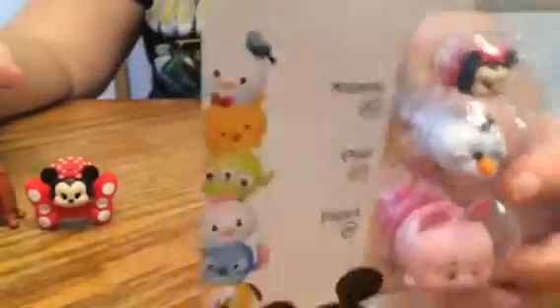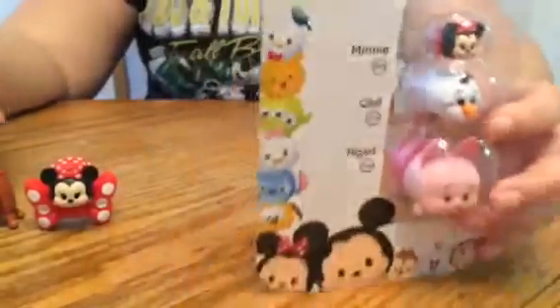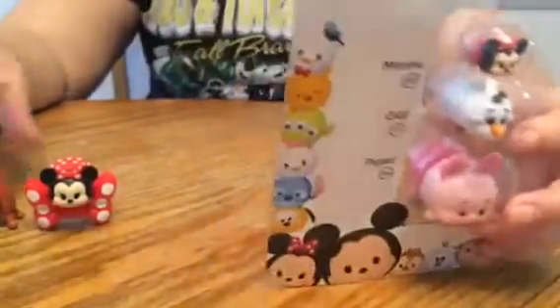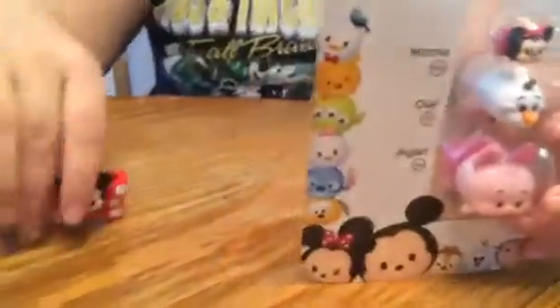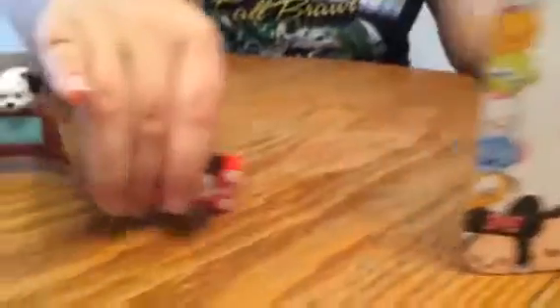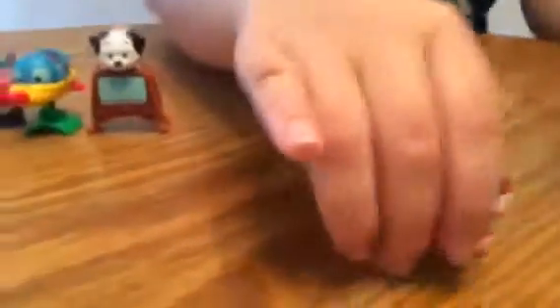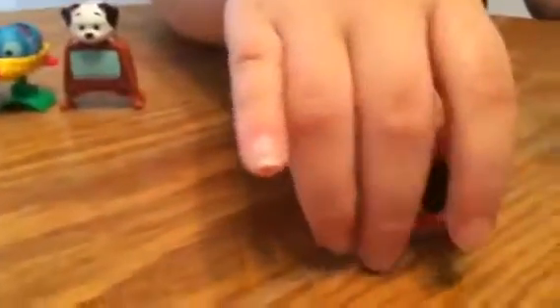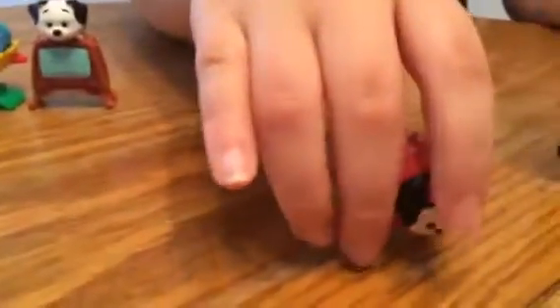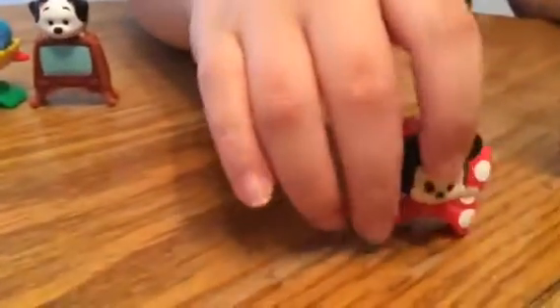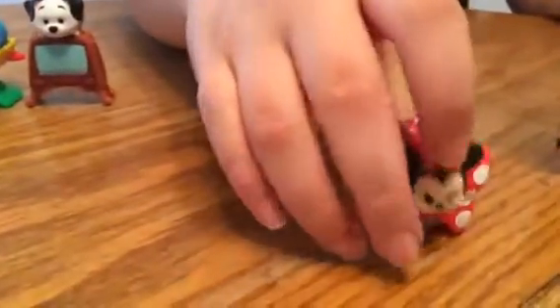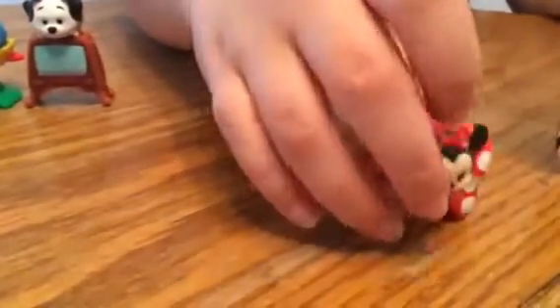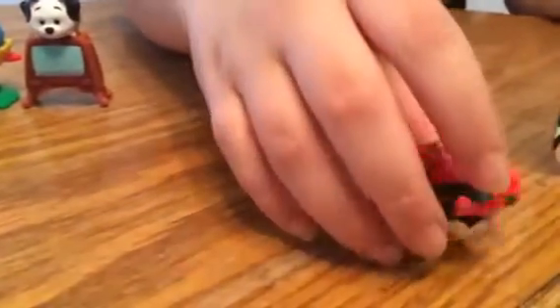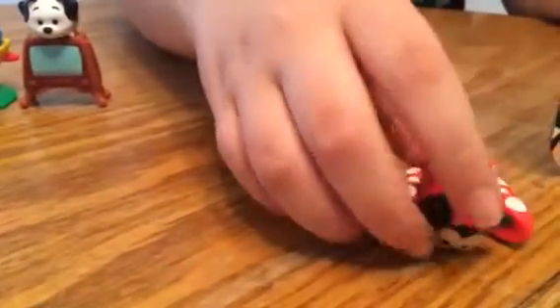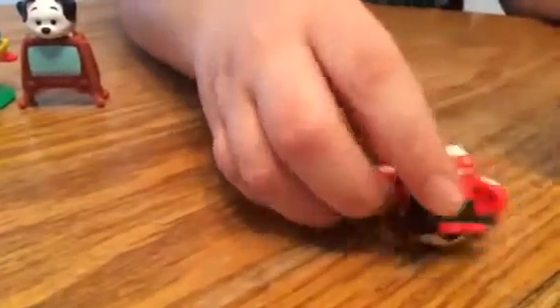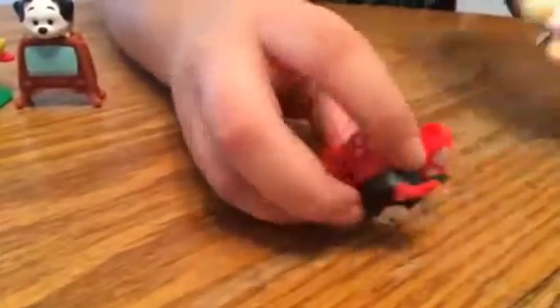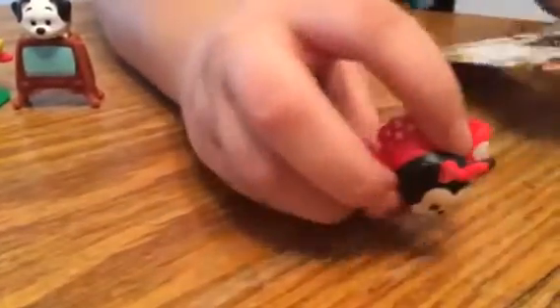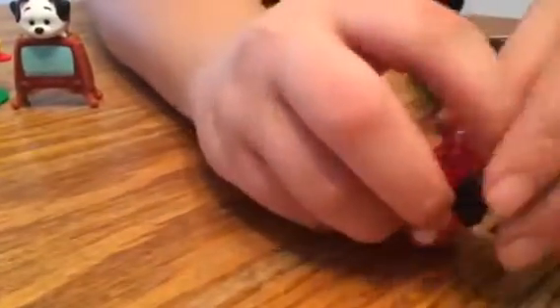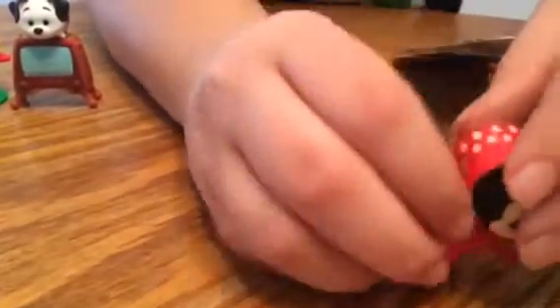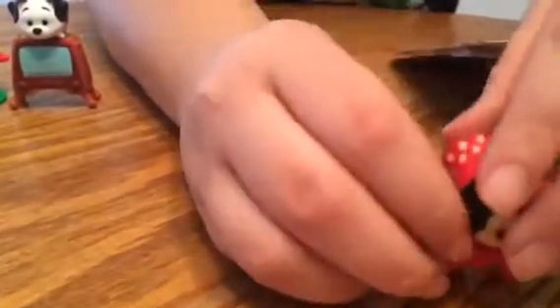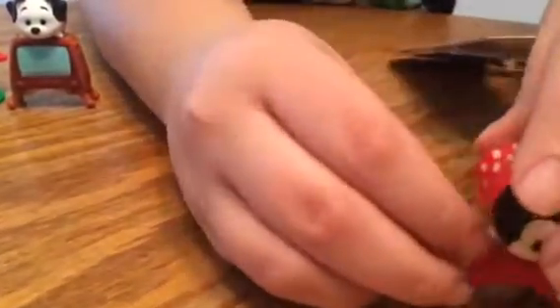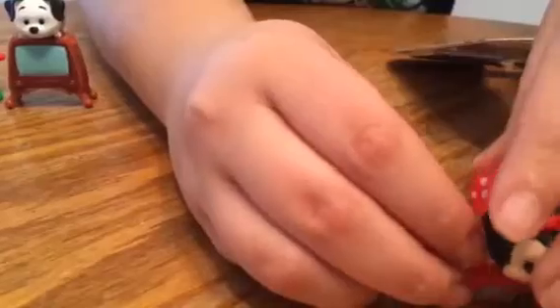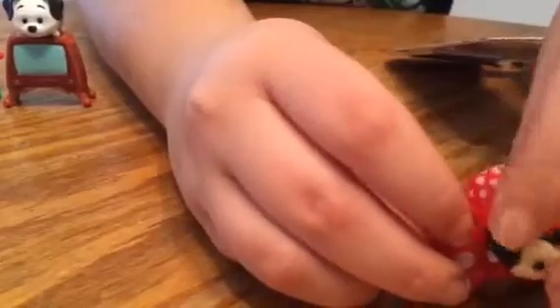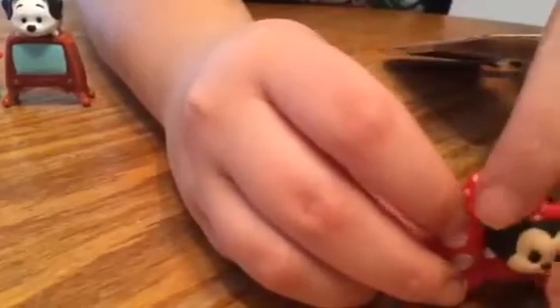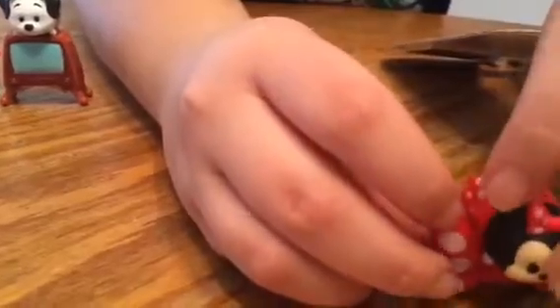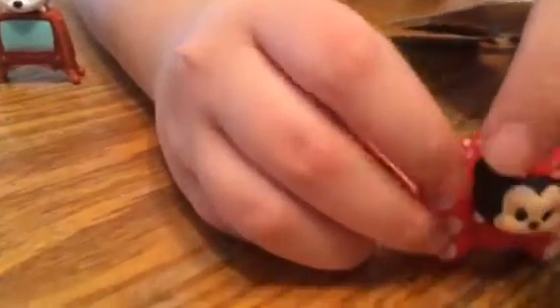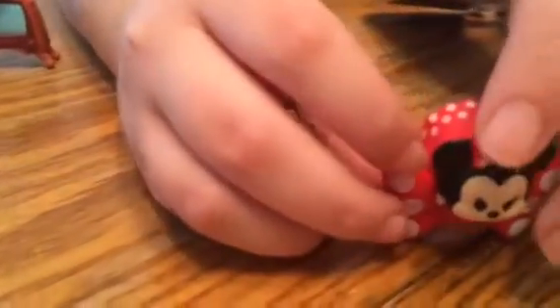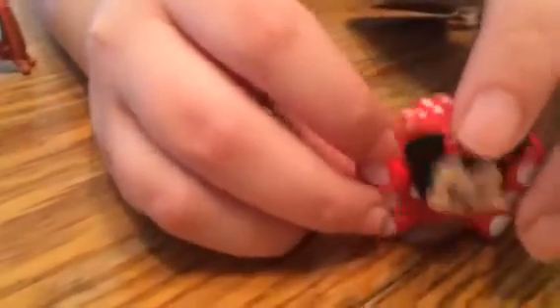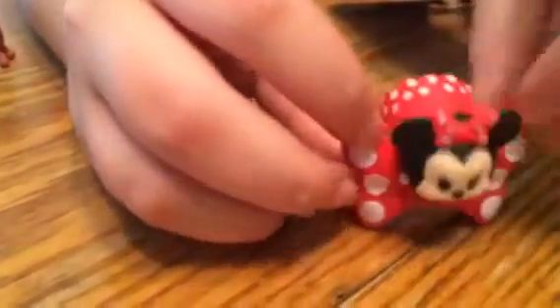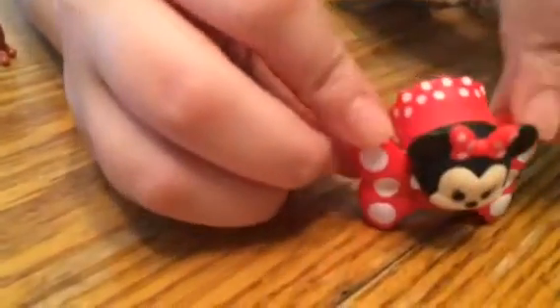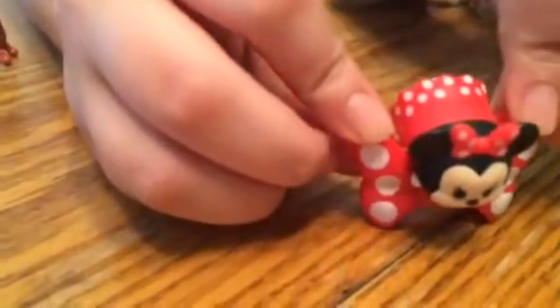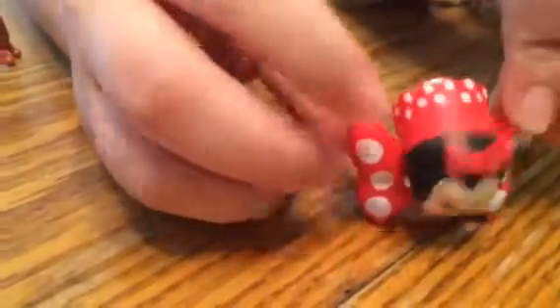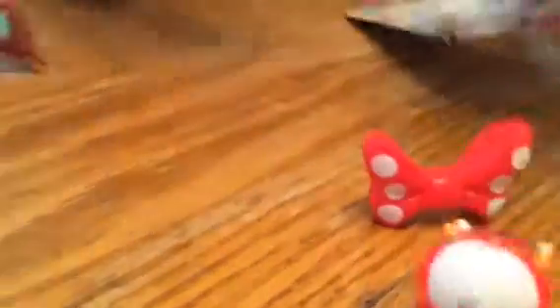Before we ultimately show you the ones we already have, we already have the bigger version of Minnie, and she's trying to fall over, but it's okay. That's what she looks like. I can't get her to stand up, but it's okay.